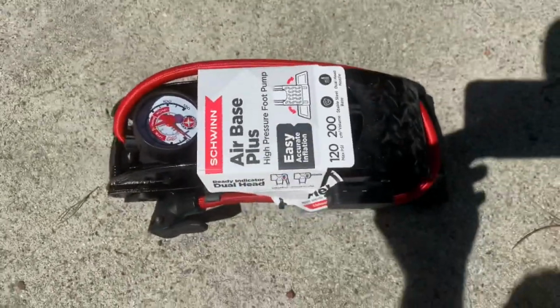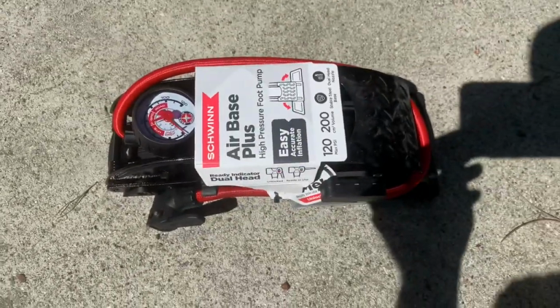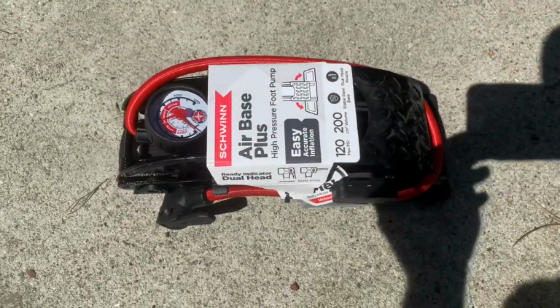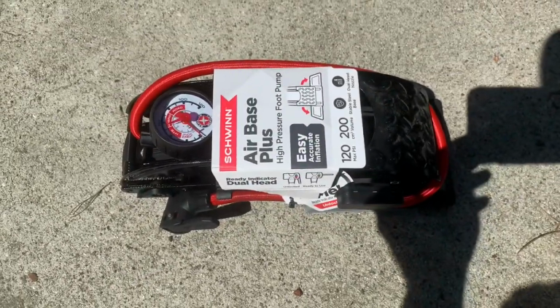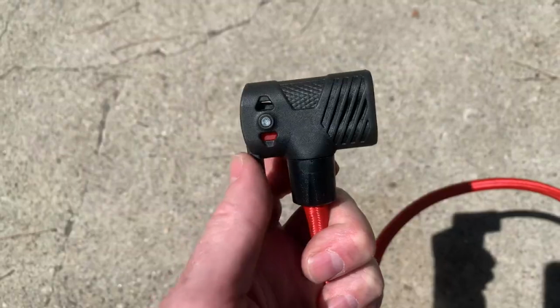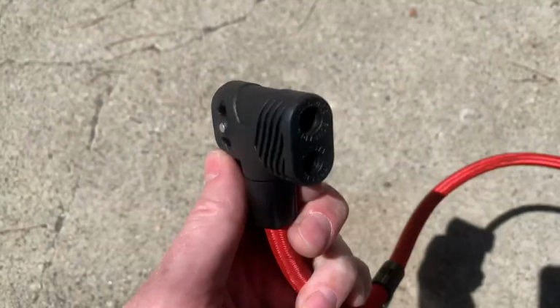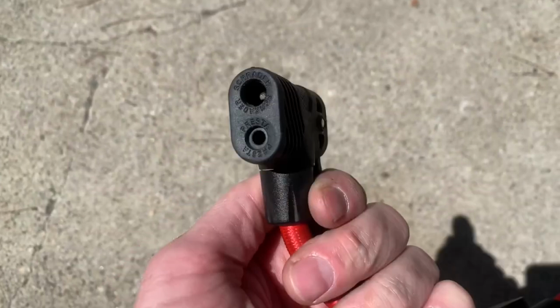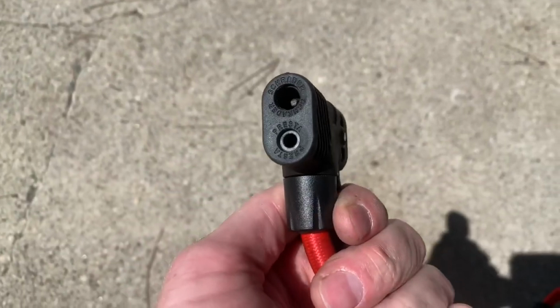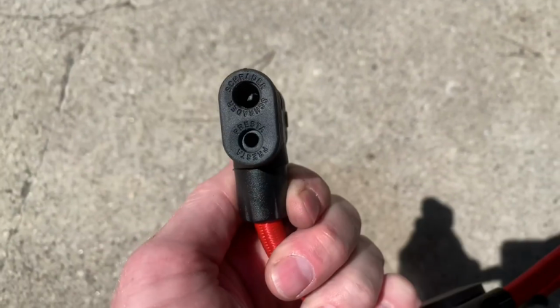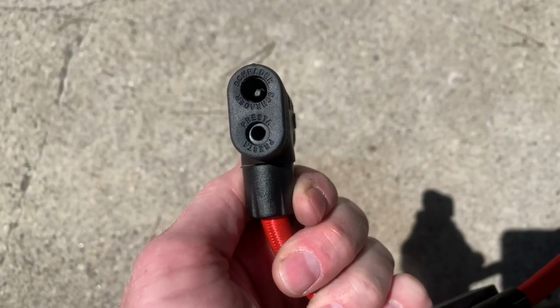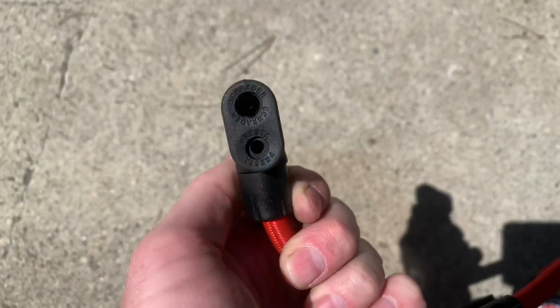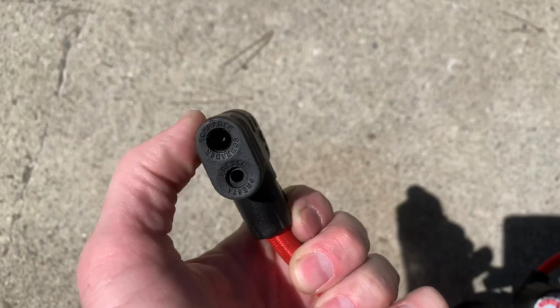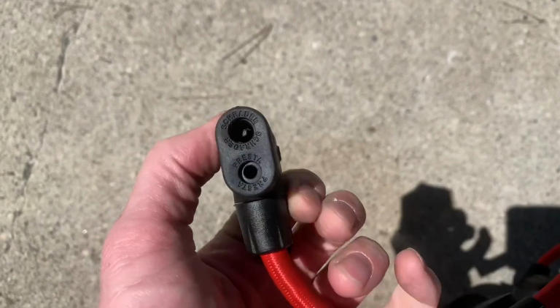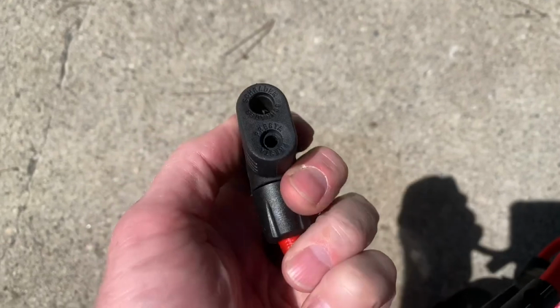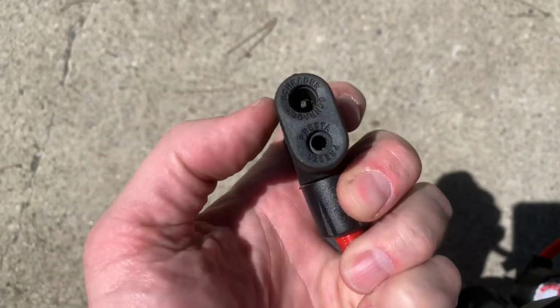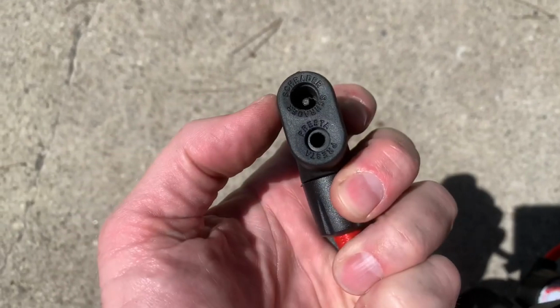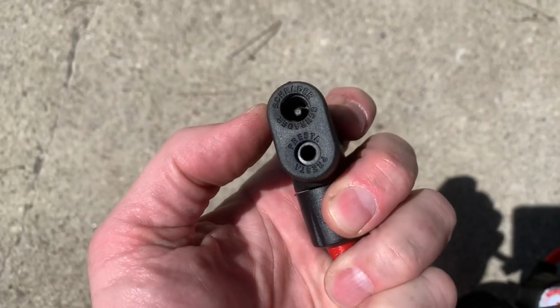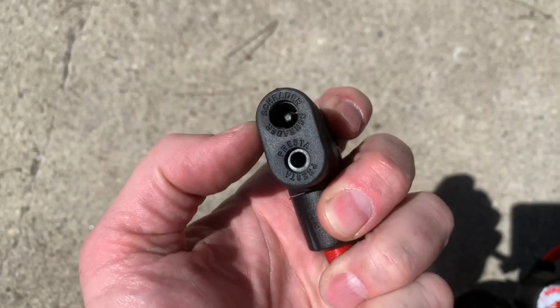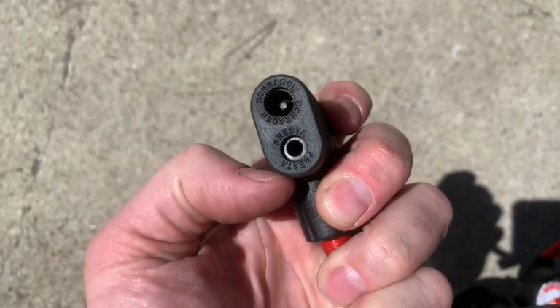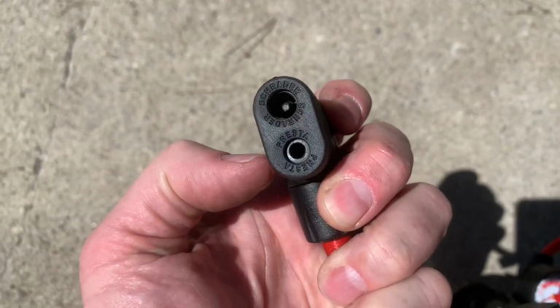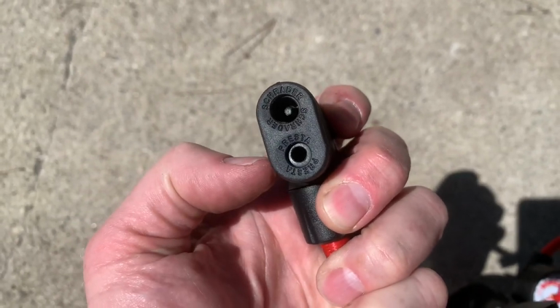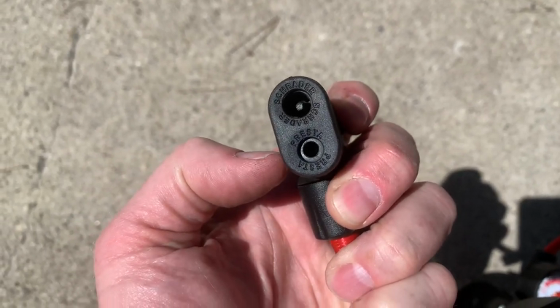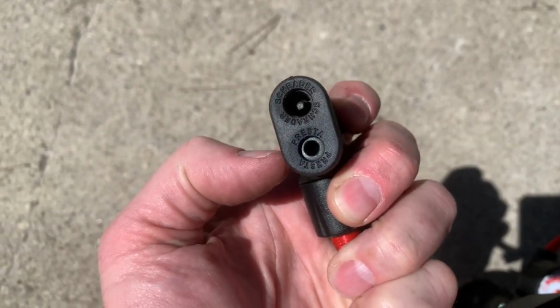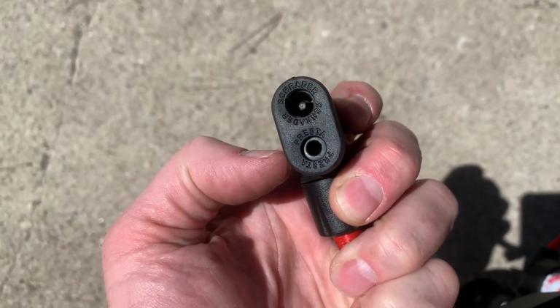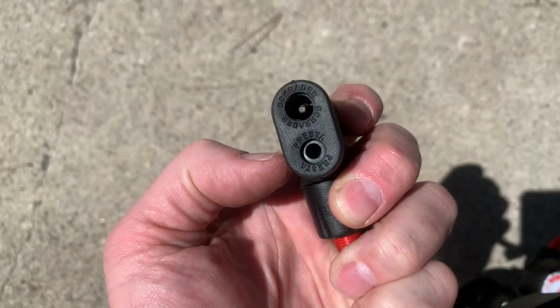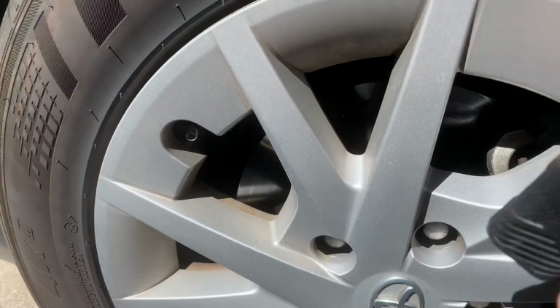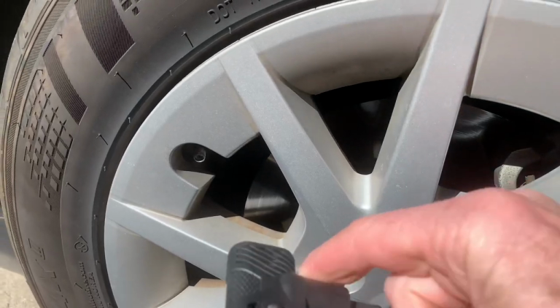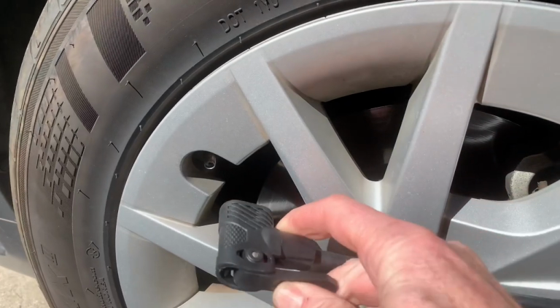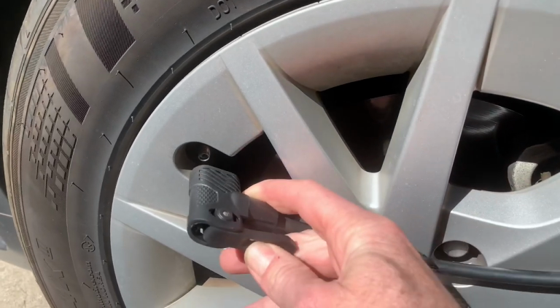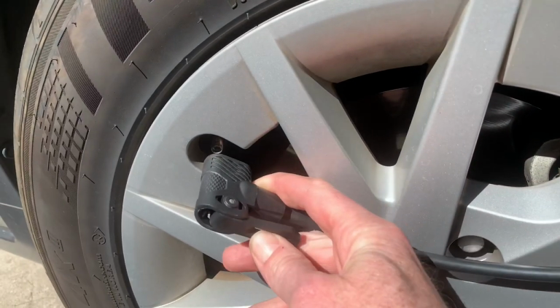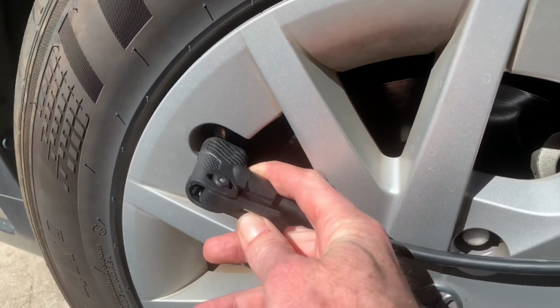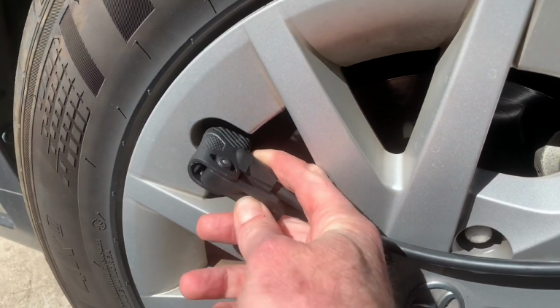Both of them fill up a tire pretty quick when you pump. It's got this unique head on it, so there's a hole for the Schrader and a hole for the Presta valve, so you don't have to go monkeying around with it to fit either type — it fits both.